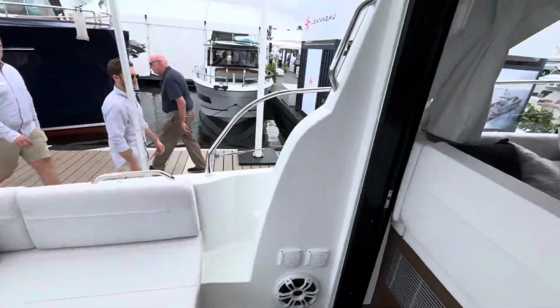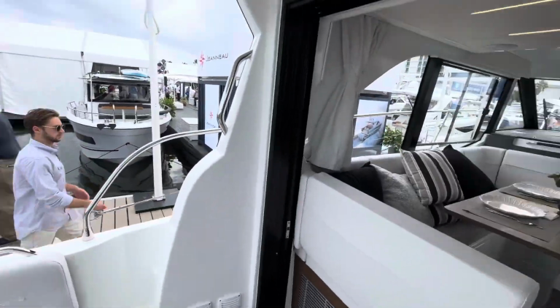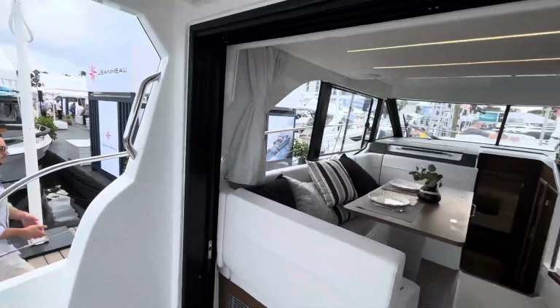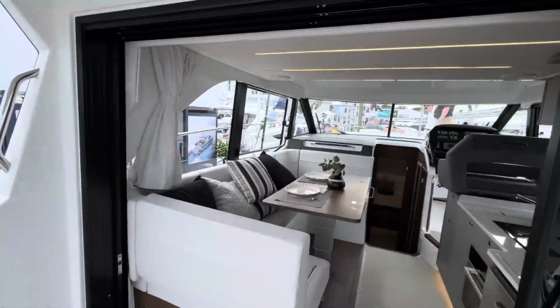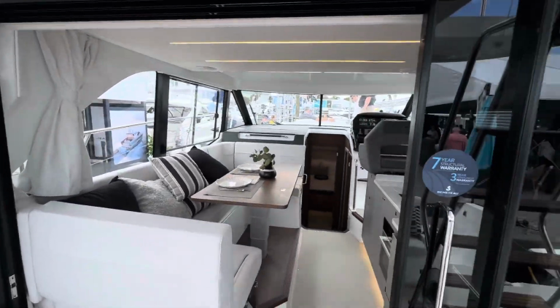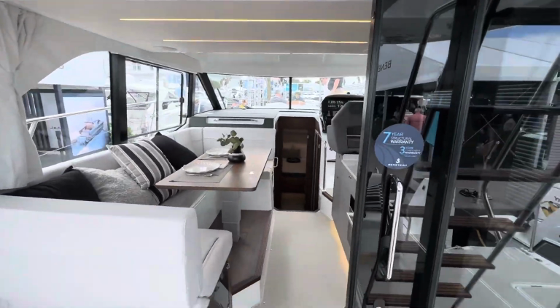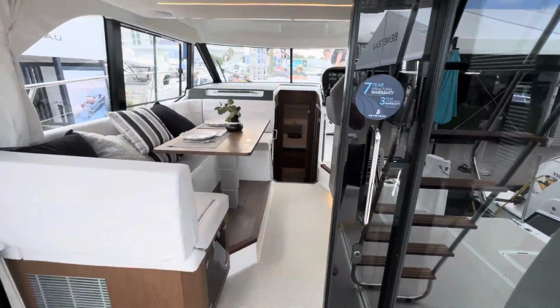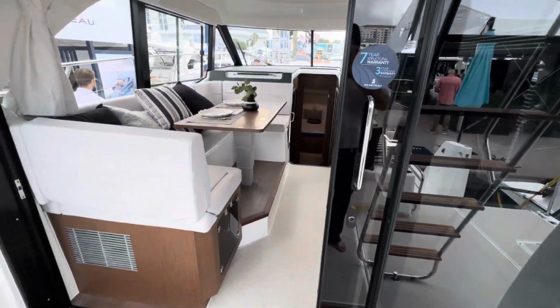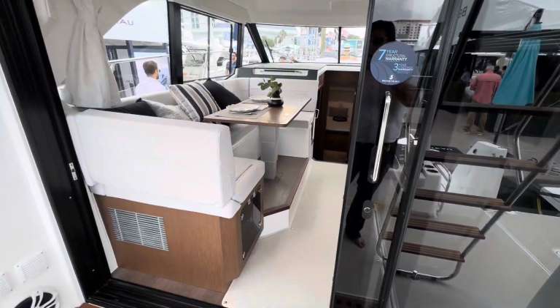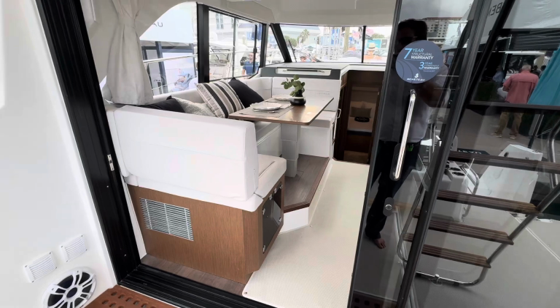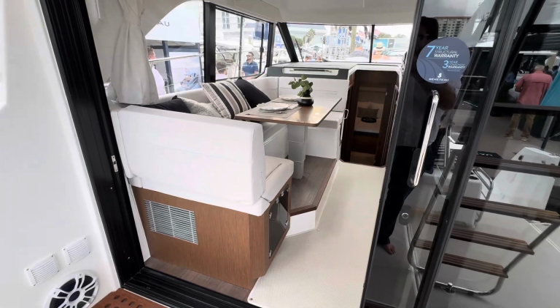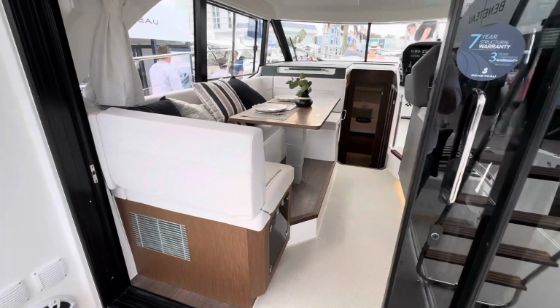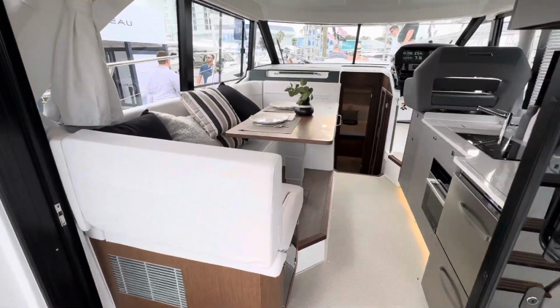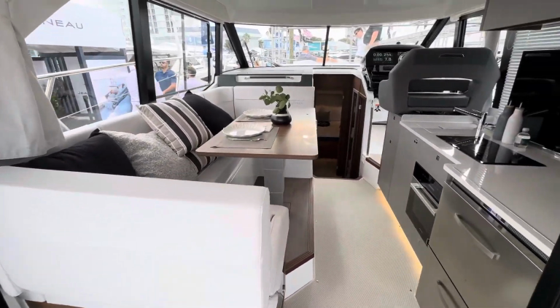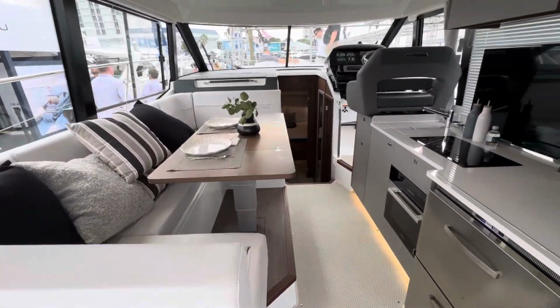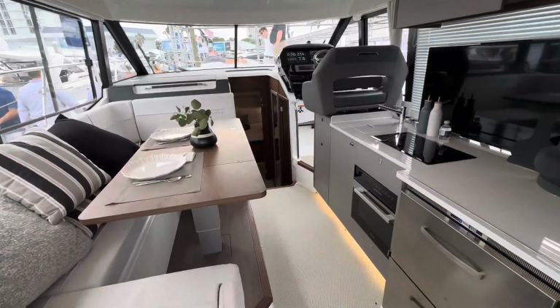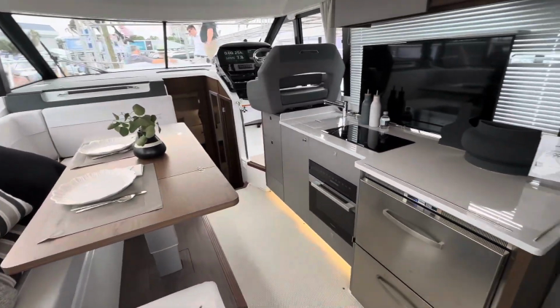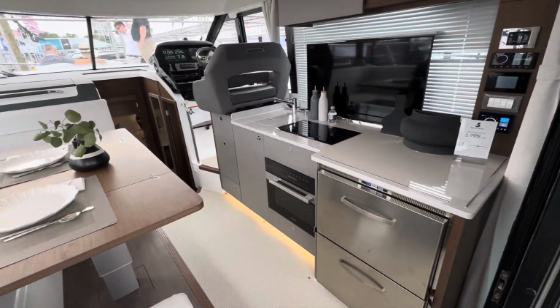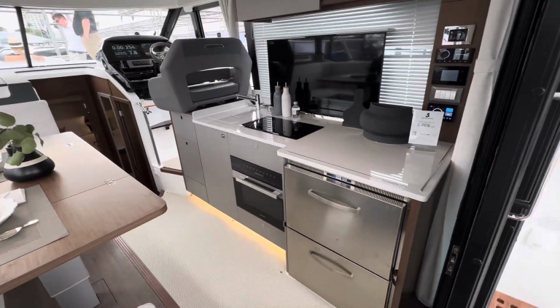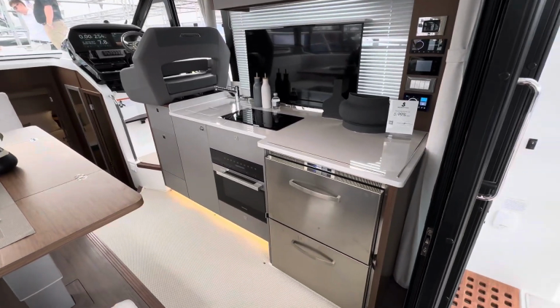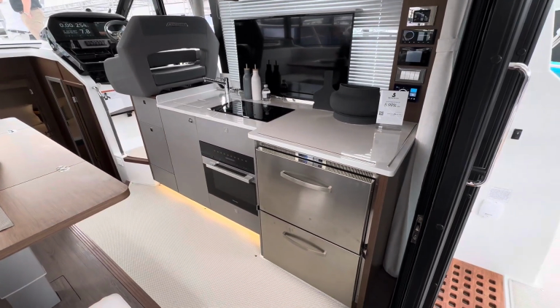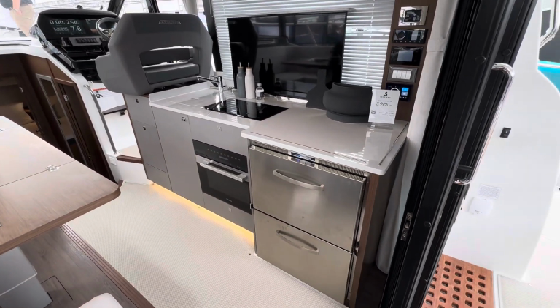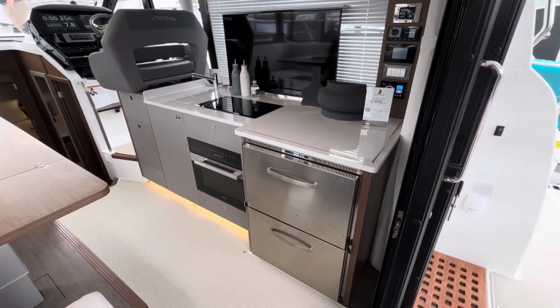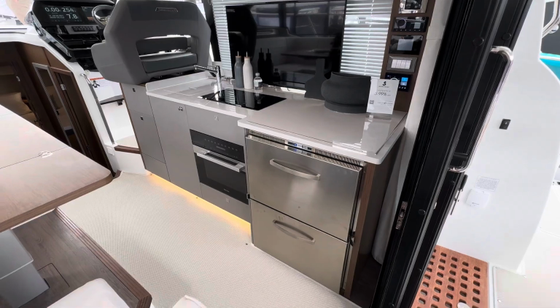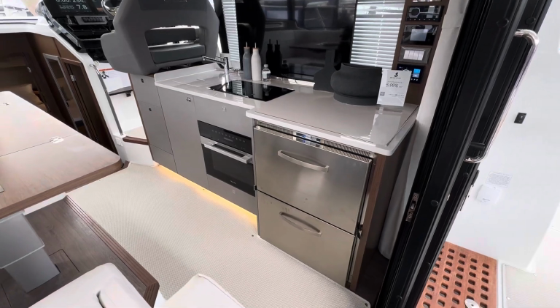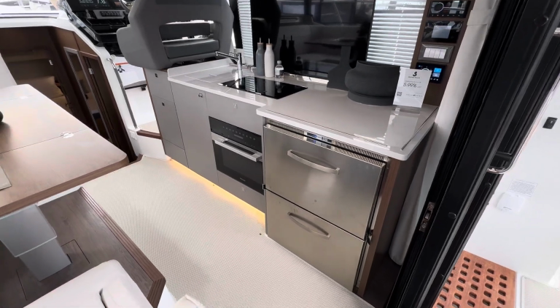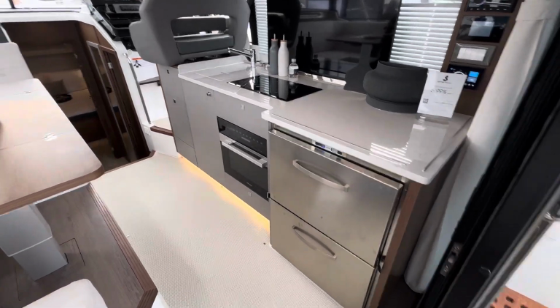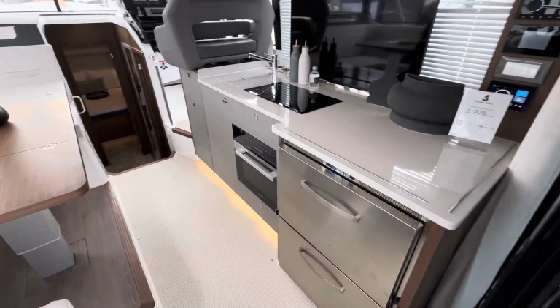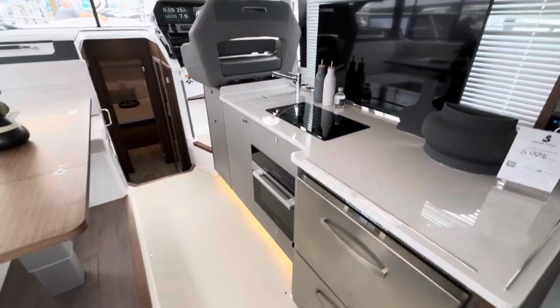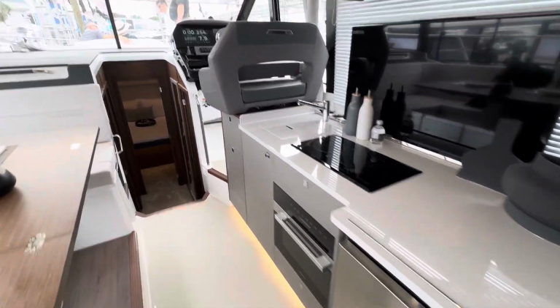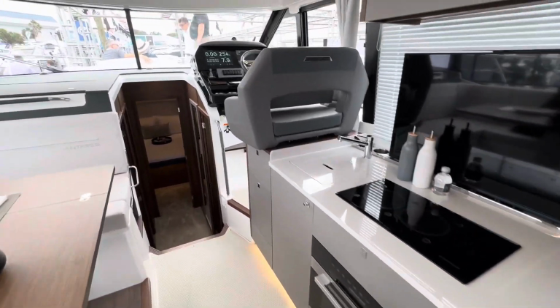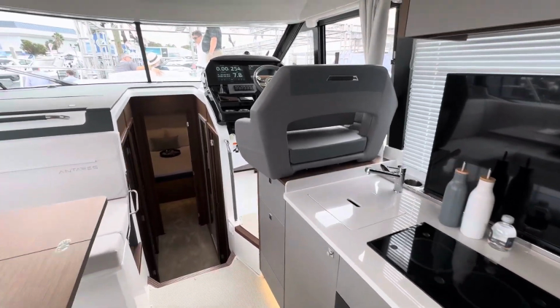The back of the salon has the signature Beneteau look that opens to the cockpit. Look at this galley that's aft — very beautifully laid out. I love the double drawer fridge and freezer.